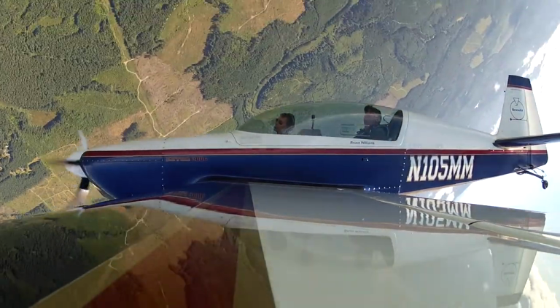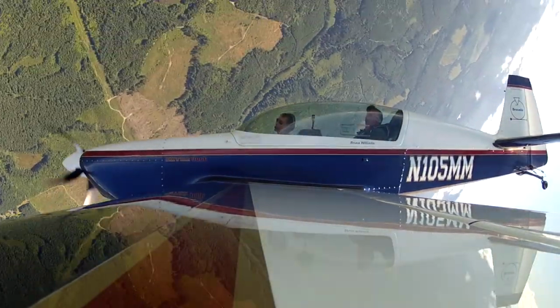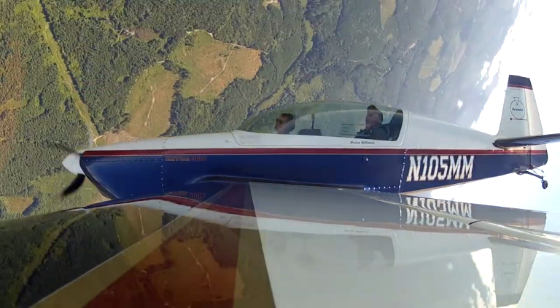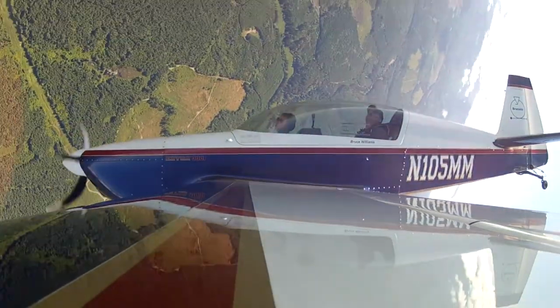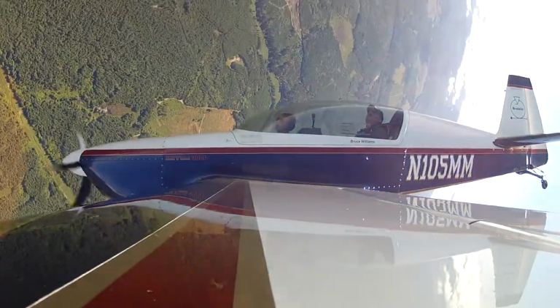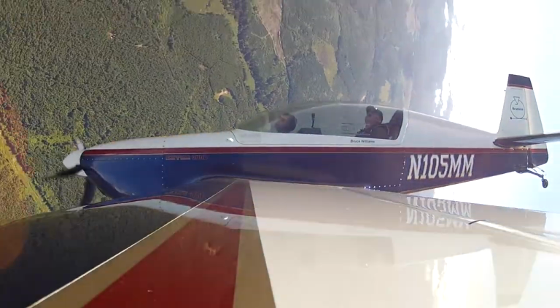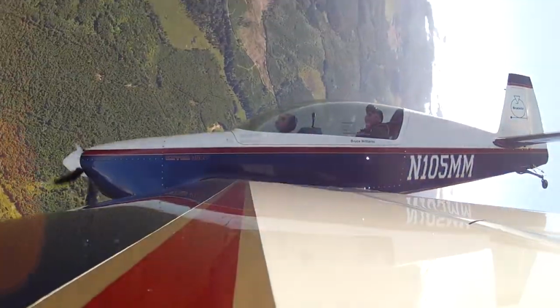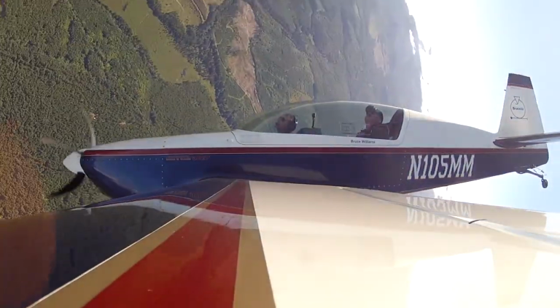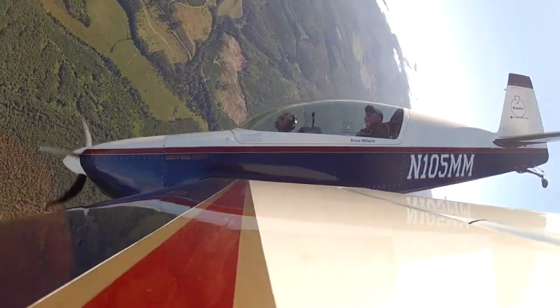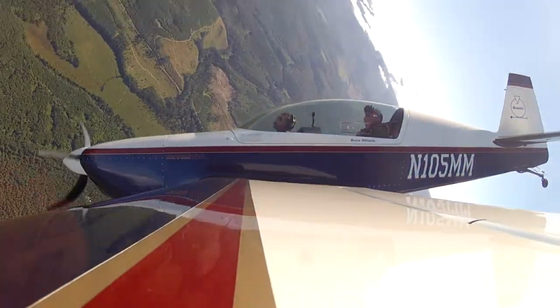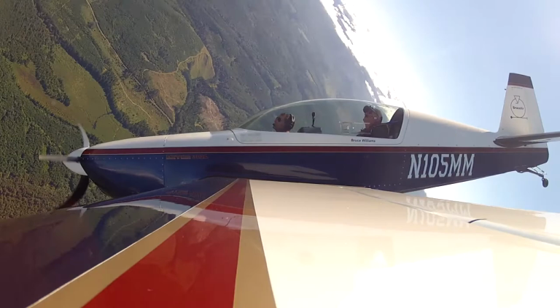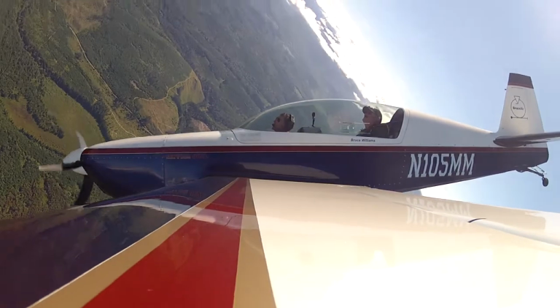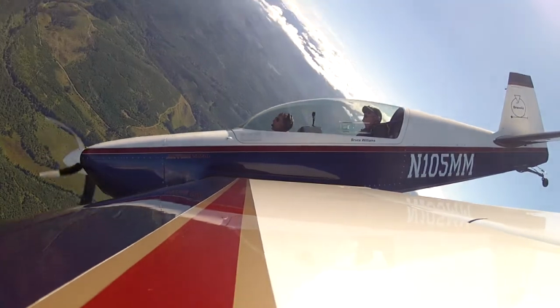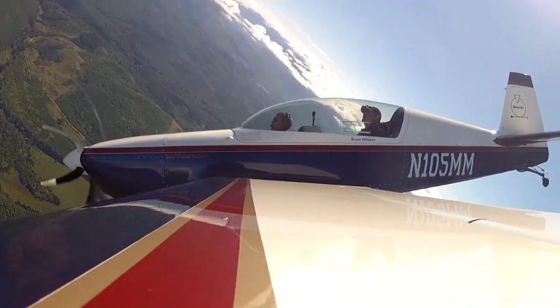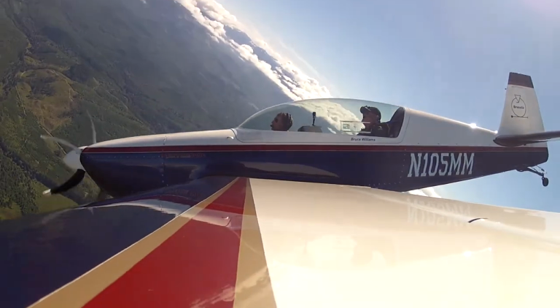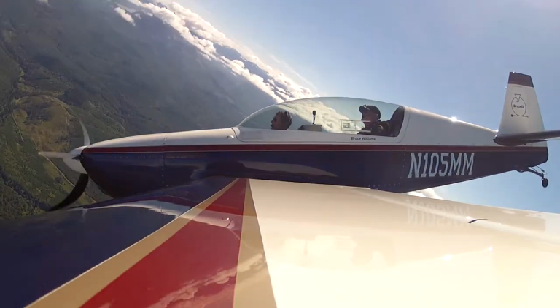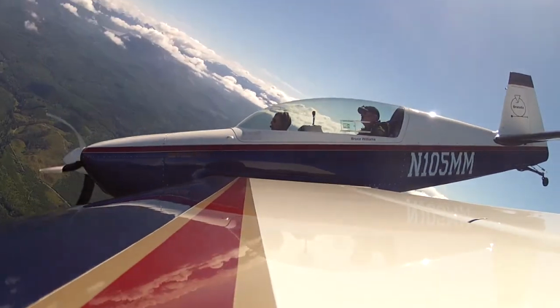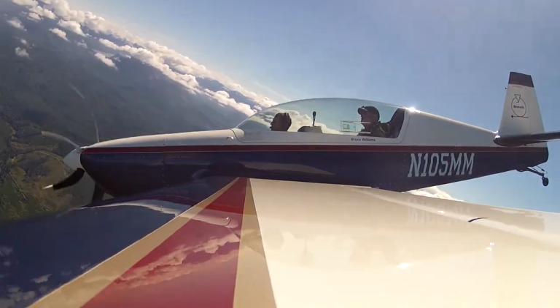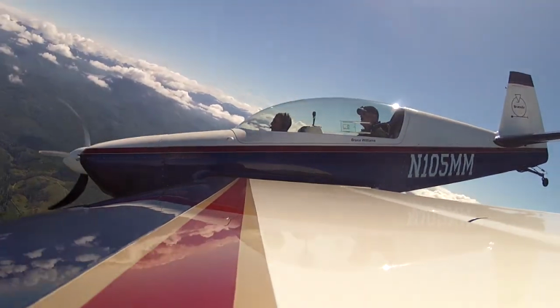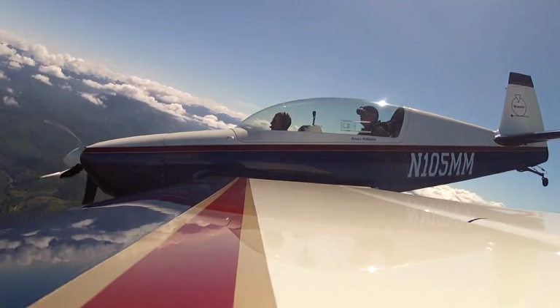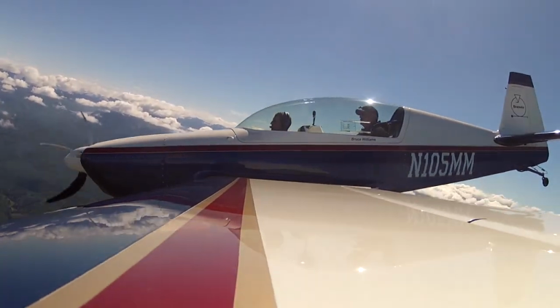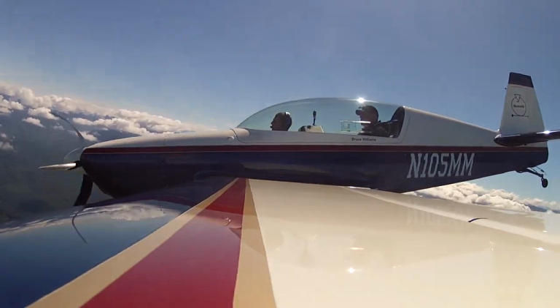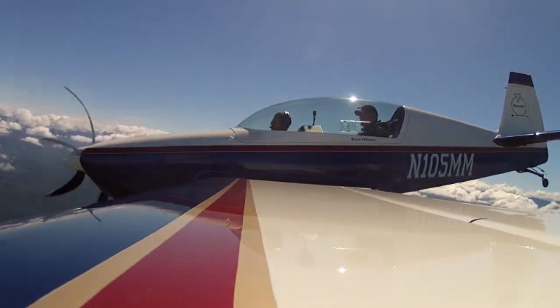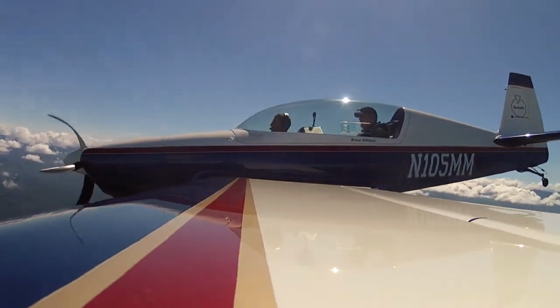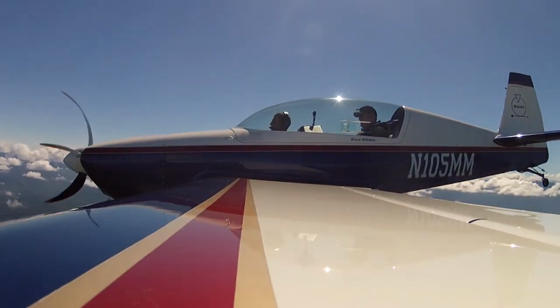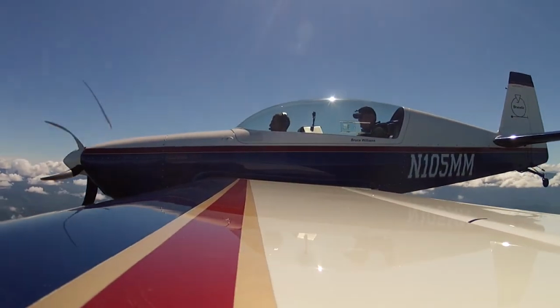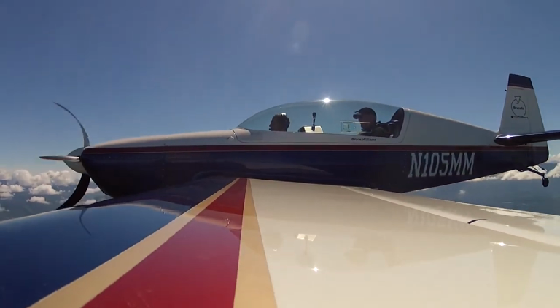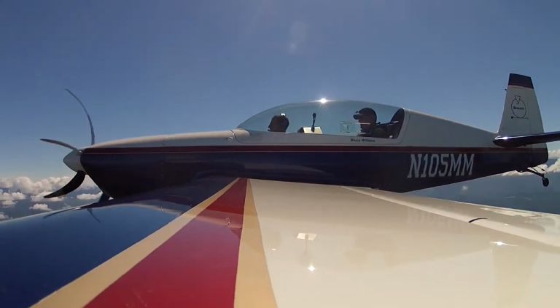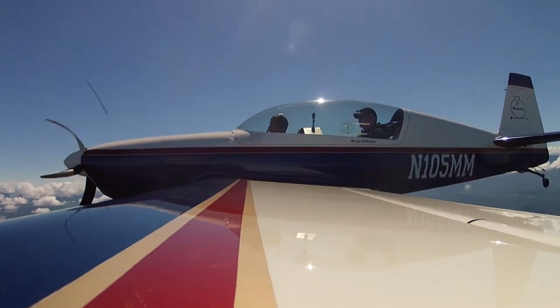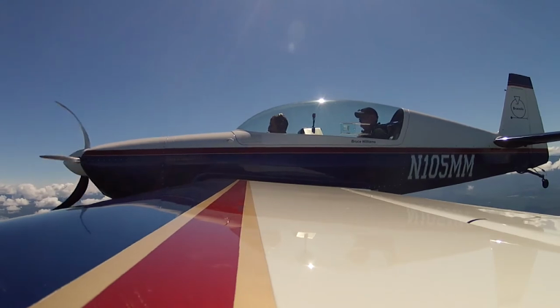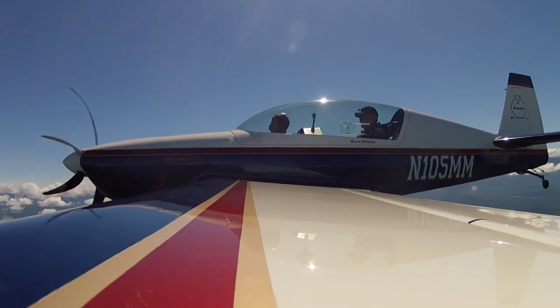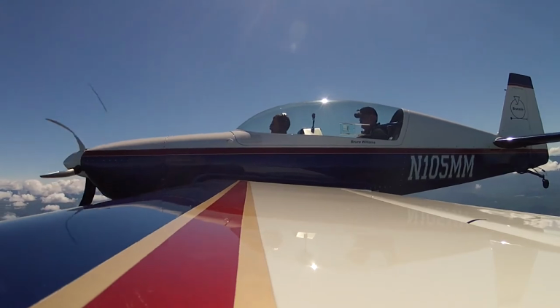Now we're looking up for Mount Baker. There it is at about 11 o'clock. Just pulling right back to it. If we do it right, the wings are level, the nose hits the horizon. Just like a lazy eight.